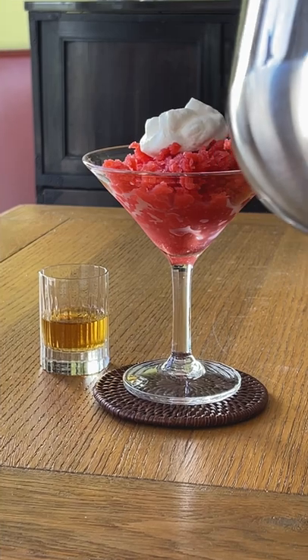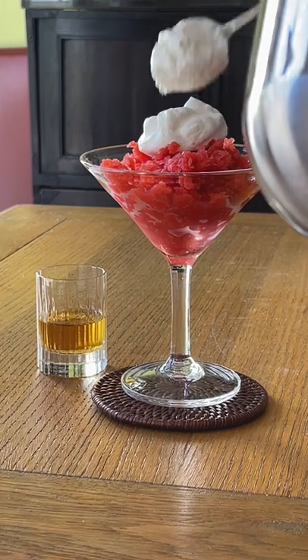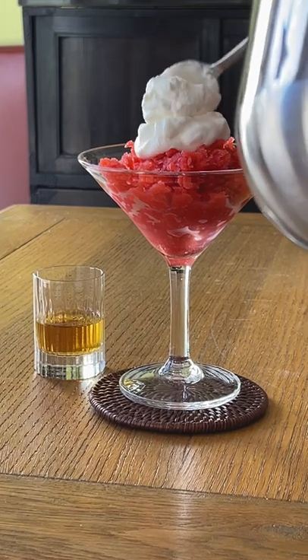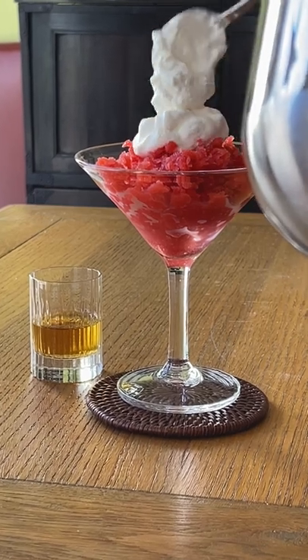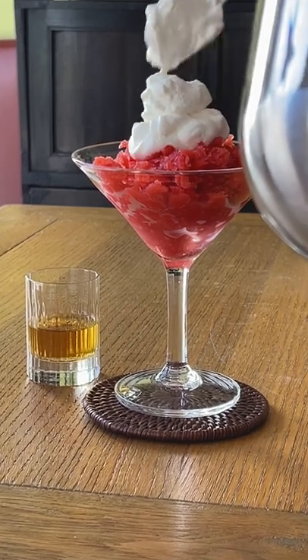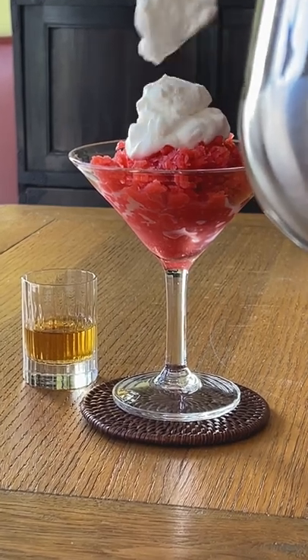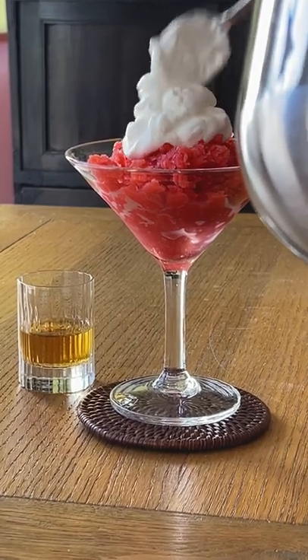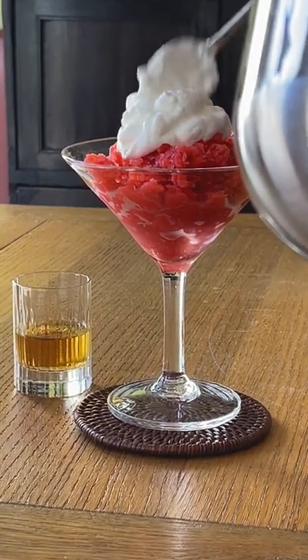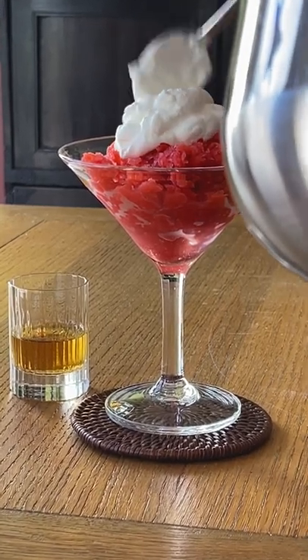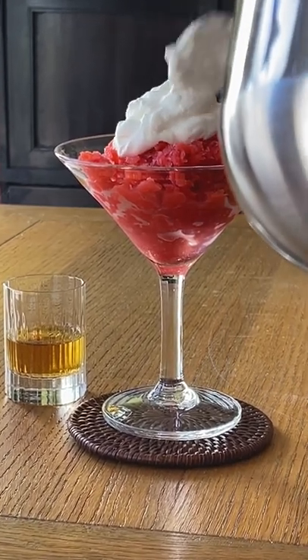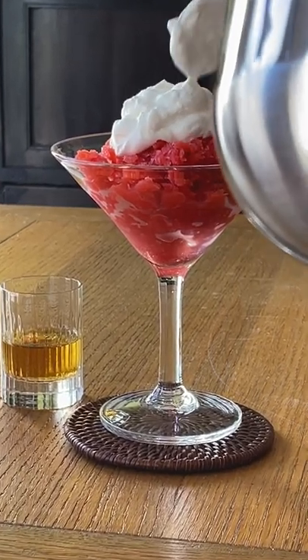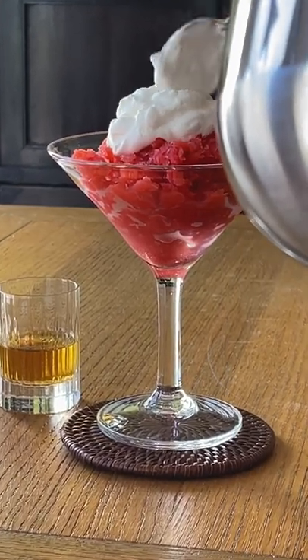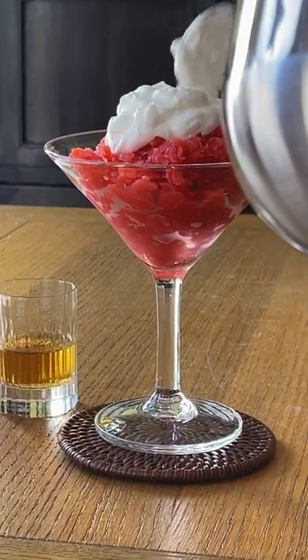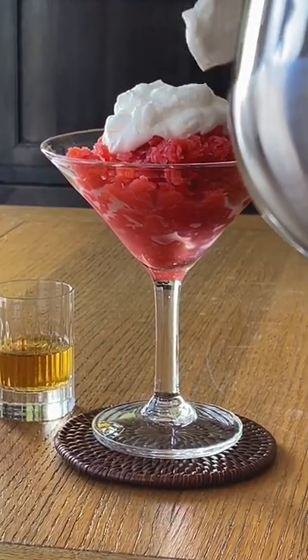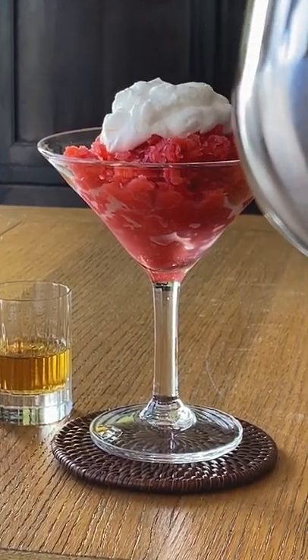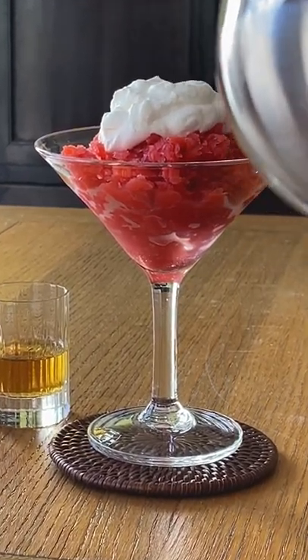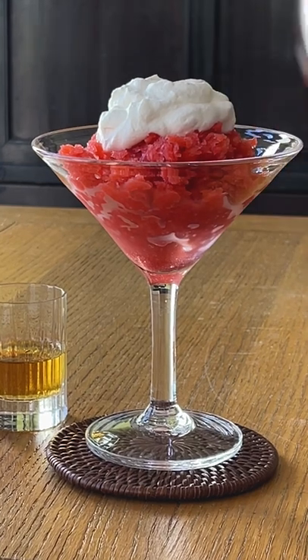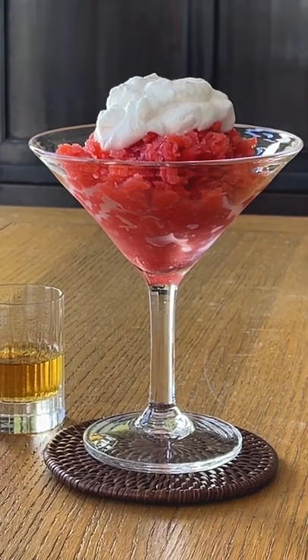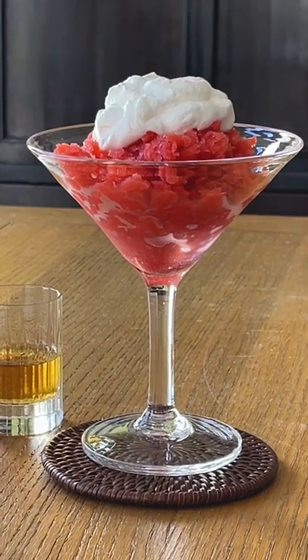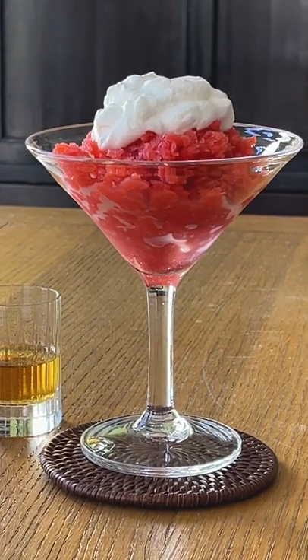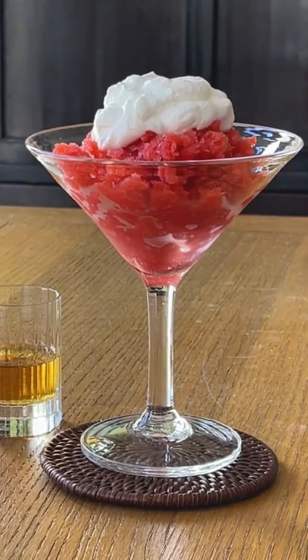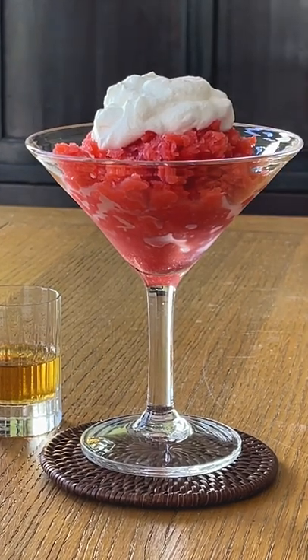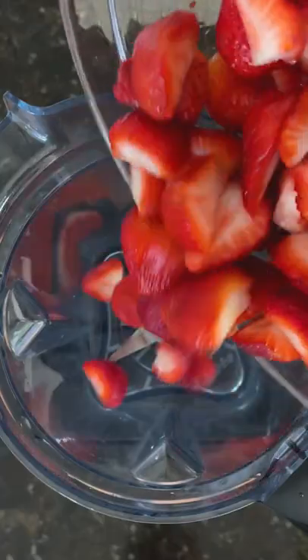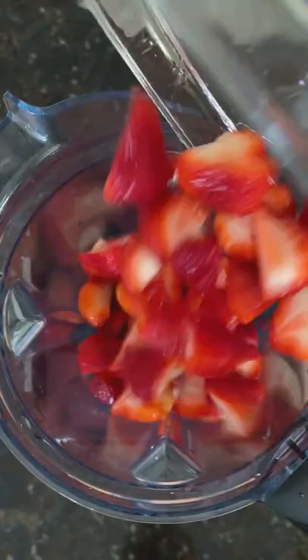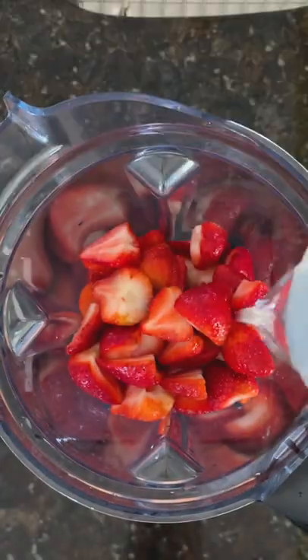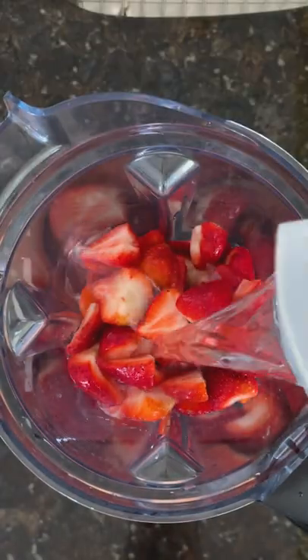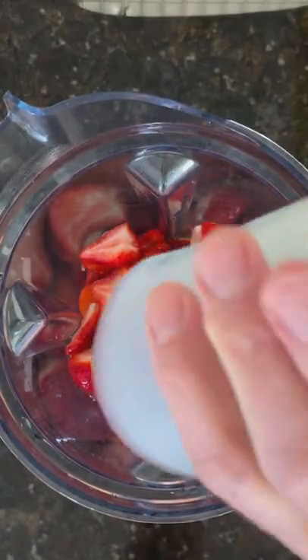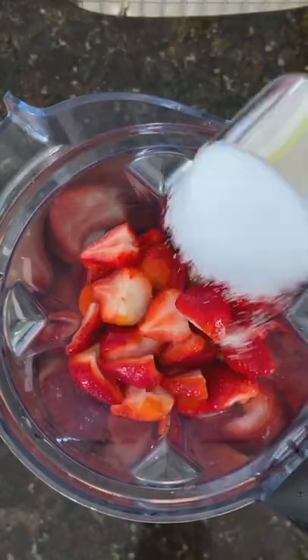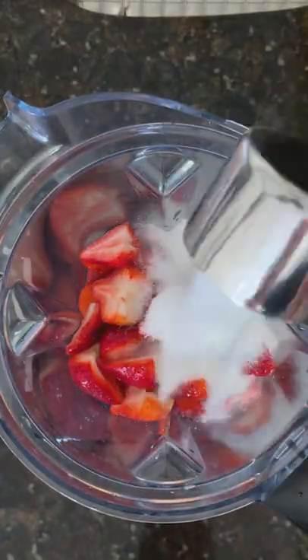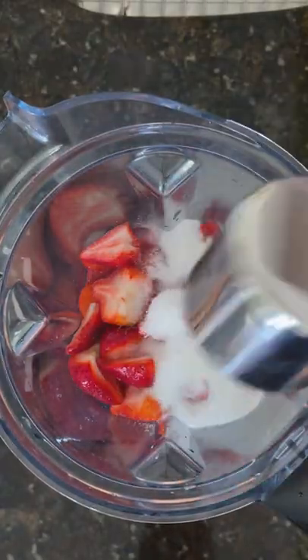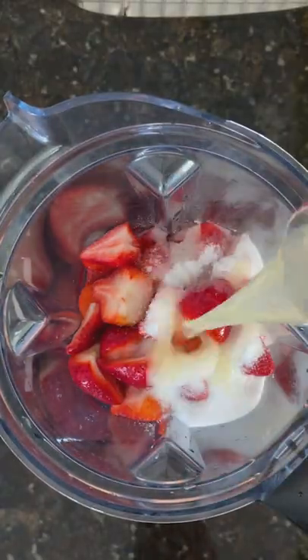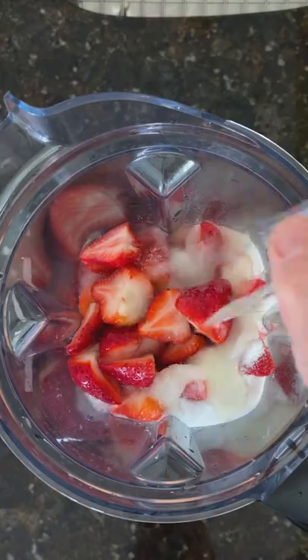This berry granita is one of the simplest fruit-based desserts you can make. It's delicious, refreshing, and just beautiful. Here's how you make it. Toss some berries, water, sugar, lemon juice, and salt in a blender.